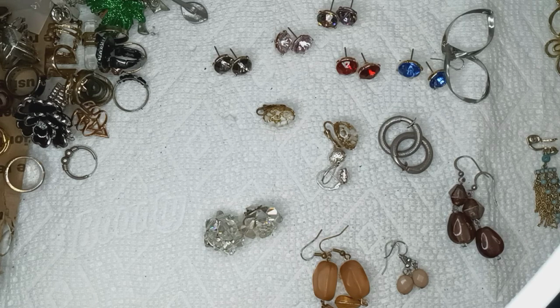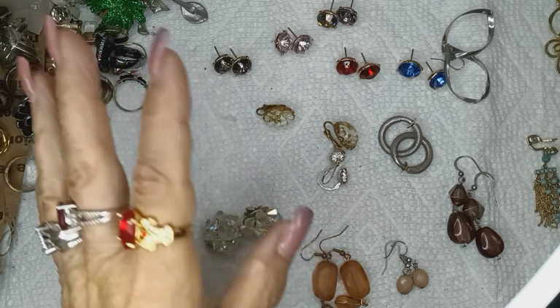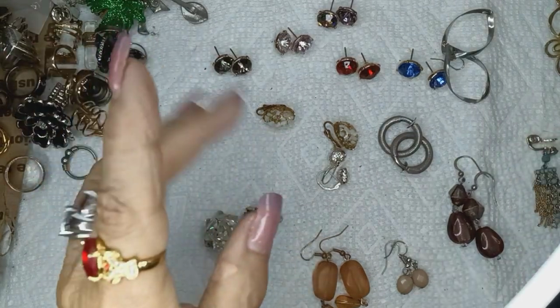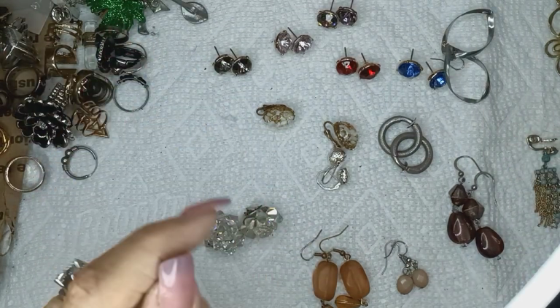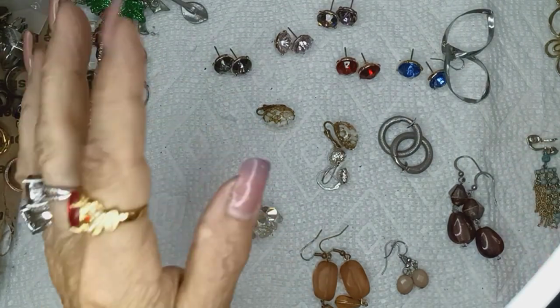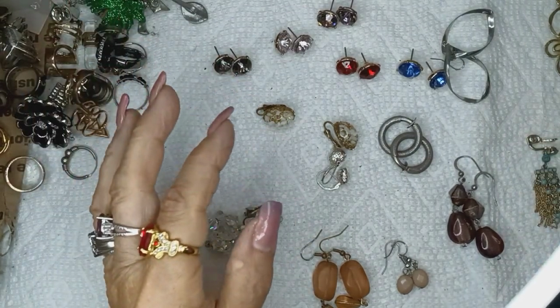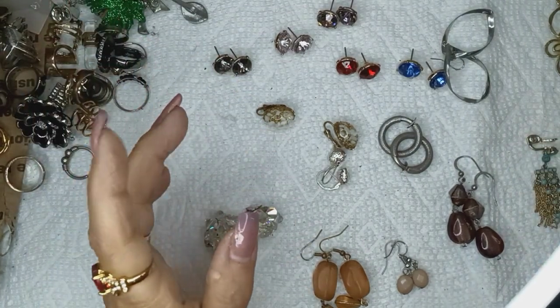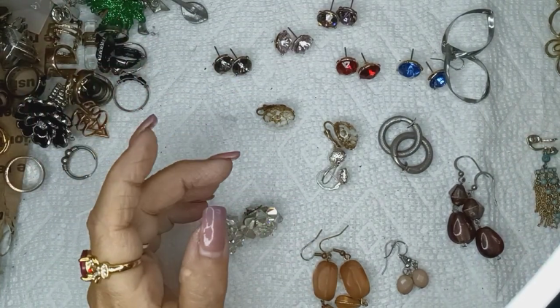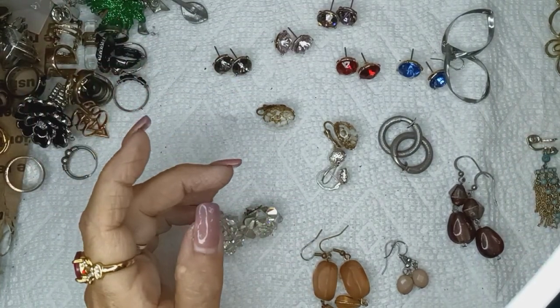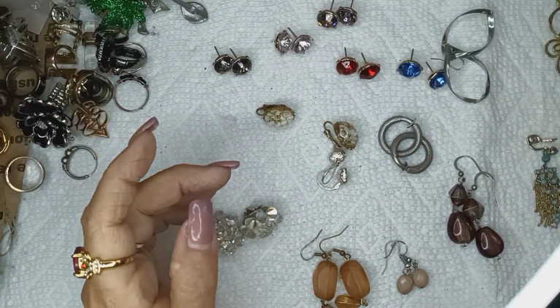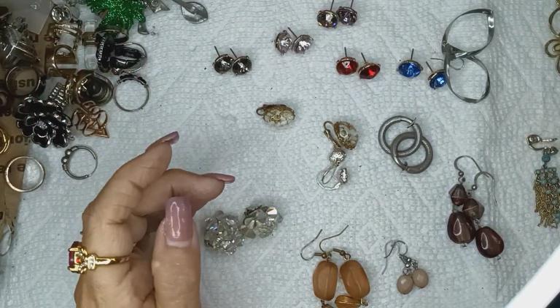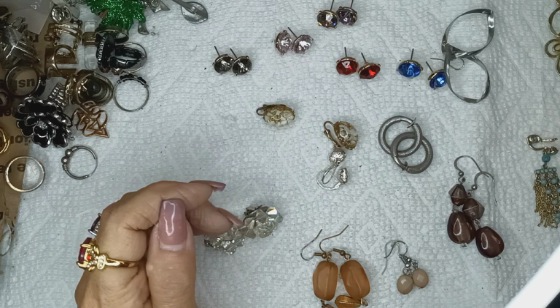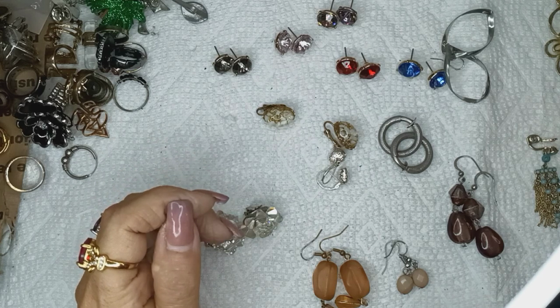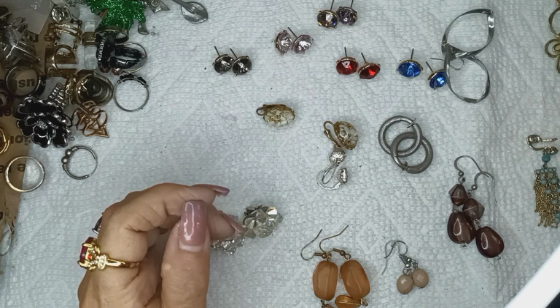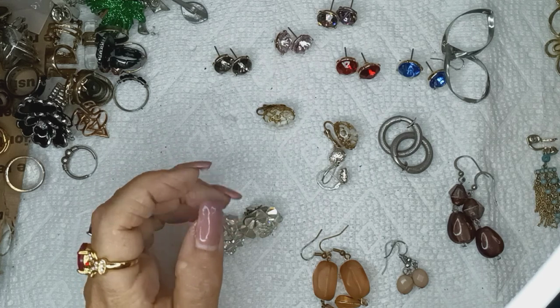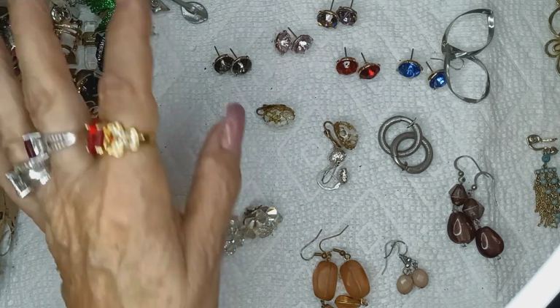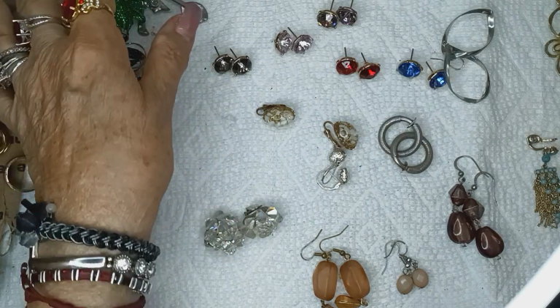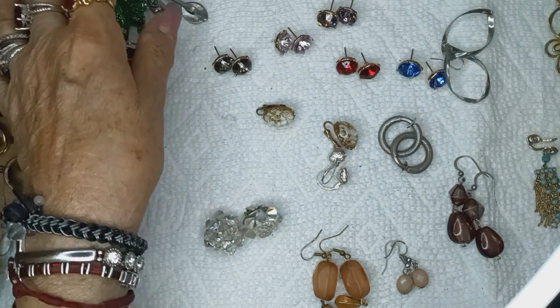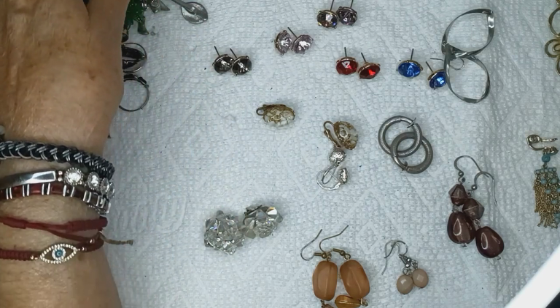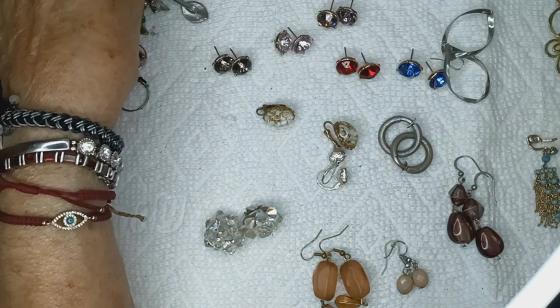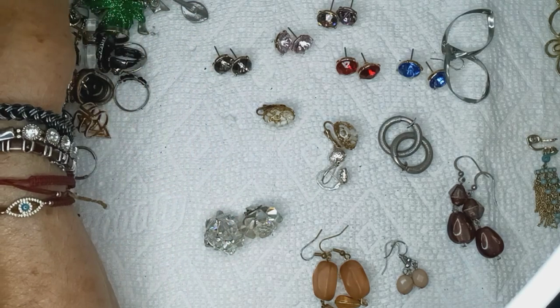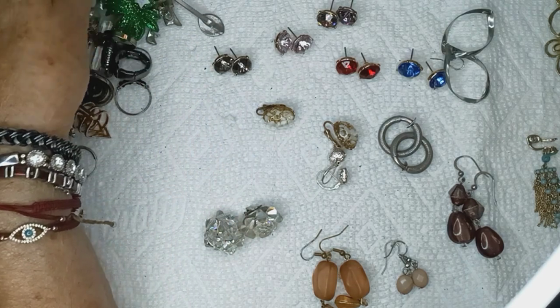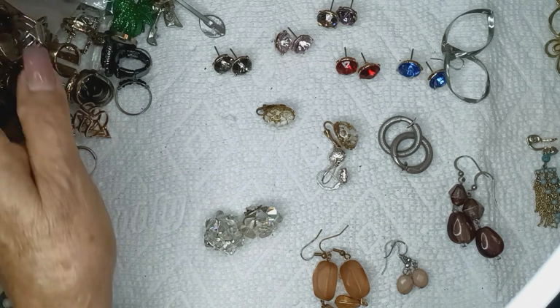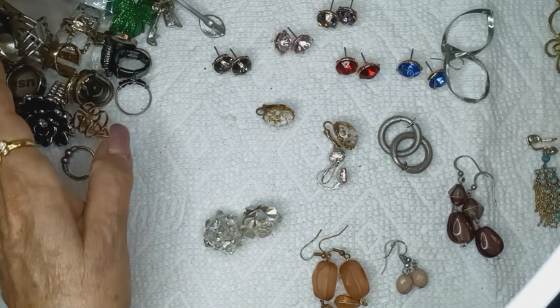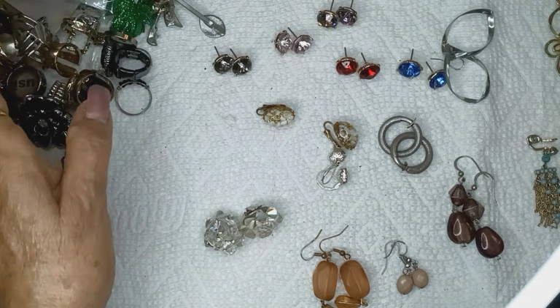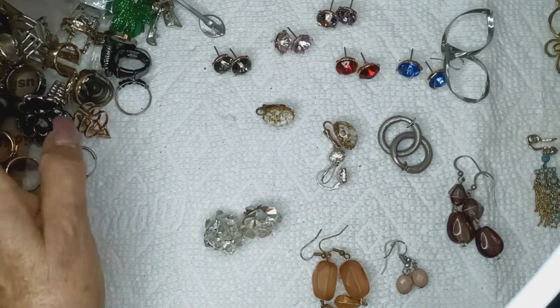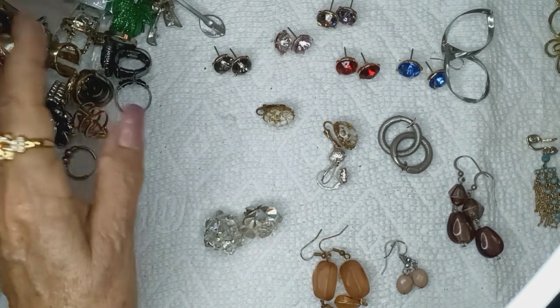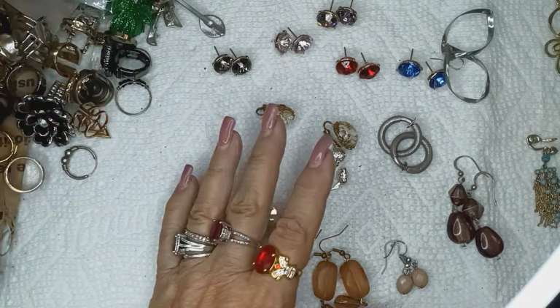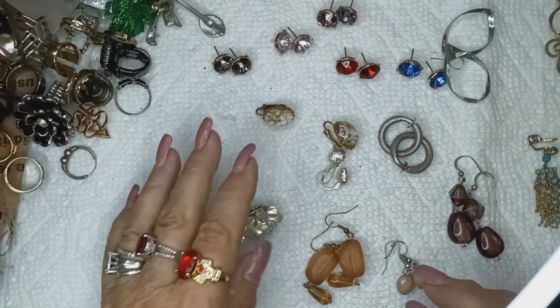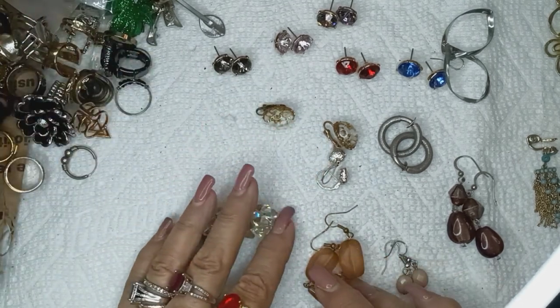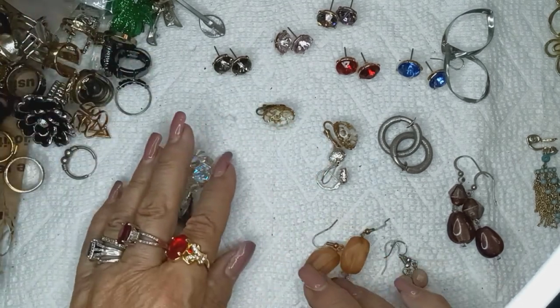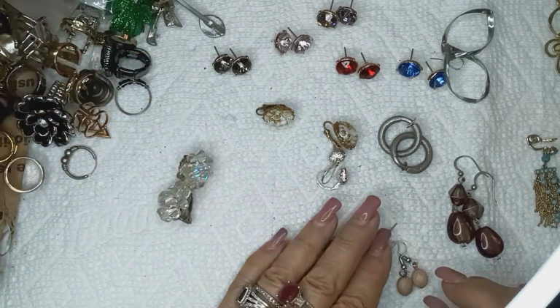Hi, Miss Piratas. Here I am. This is part nine, but the finale. We got over here pins, earrings, pins and rings, and then right here only a little bit of earrings.